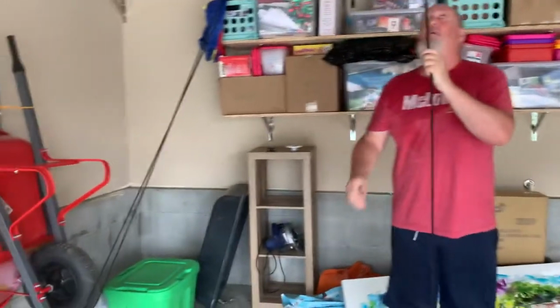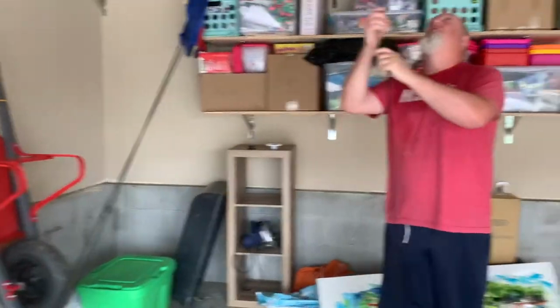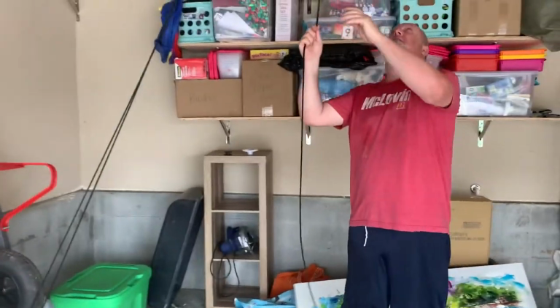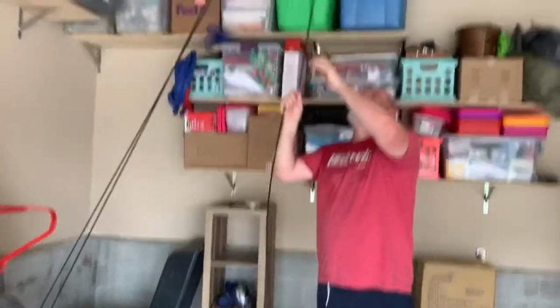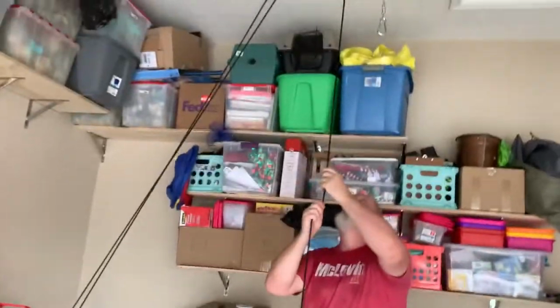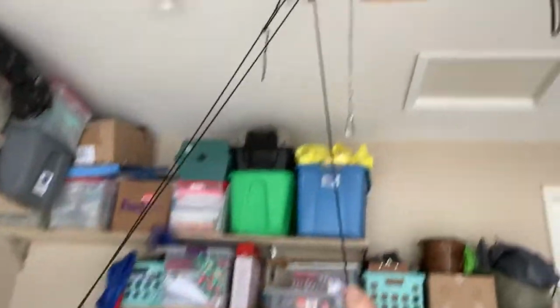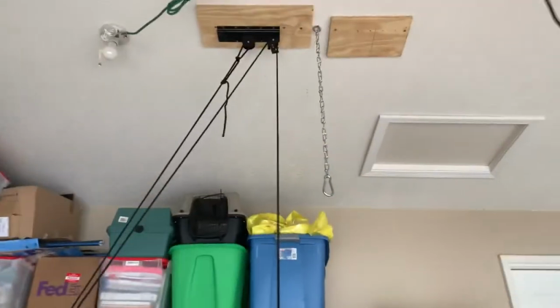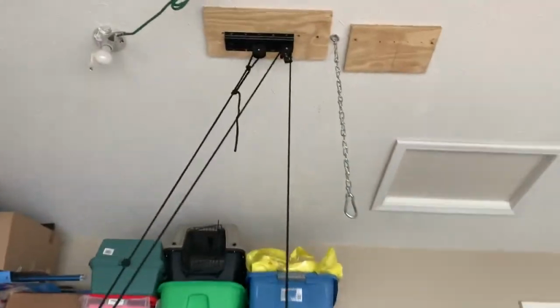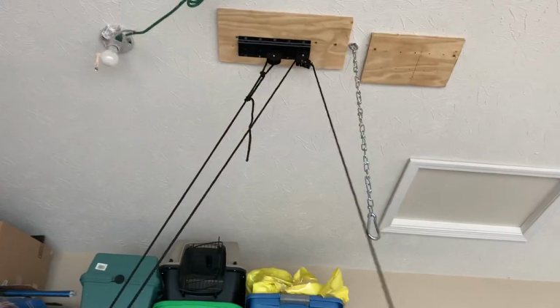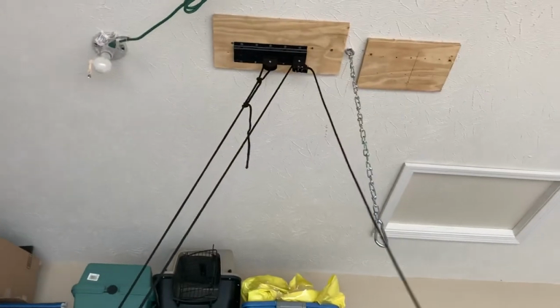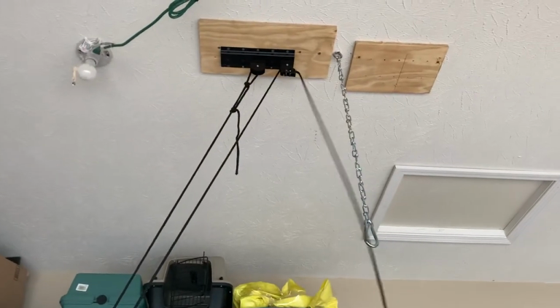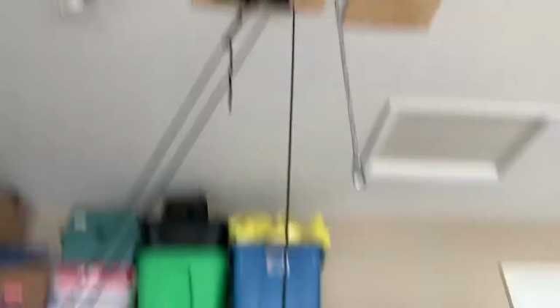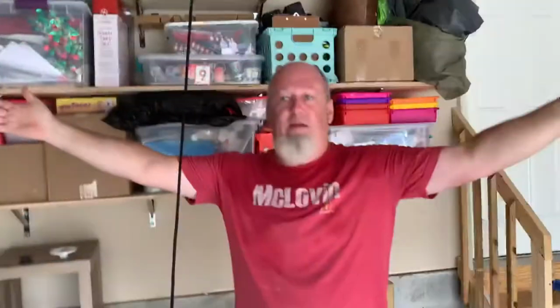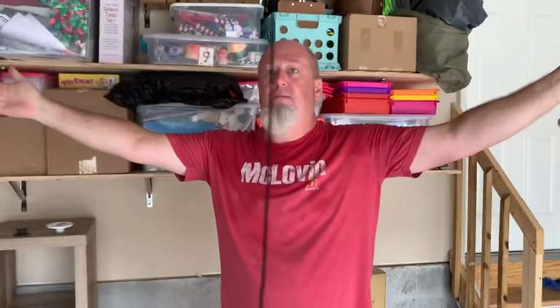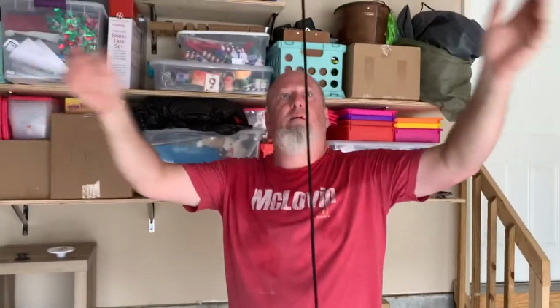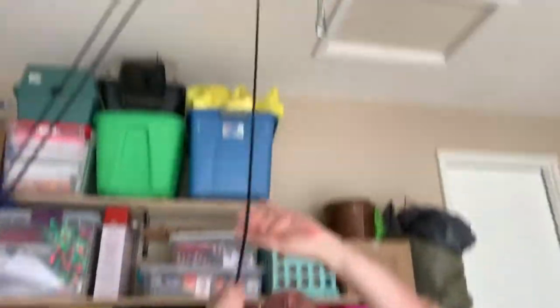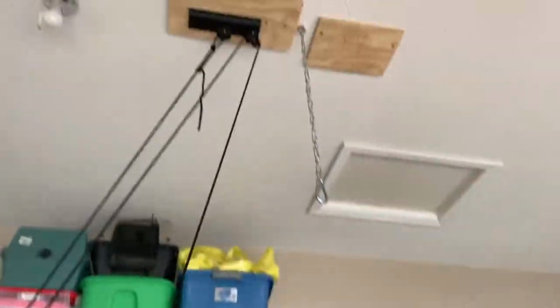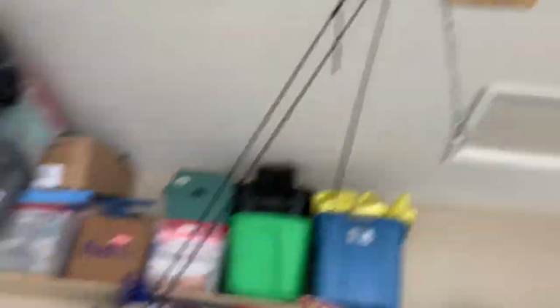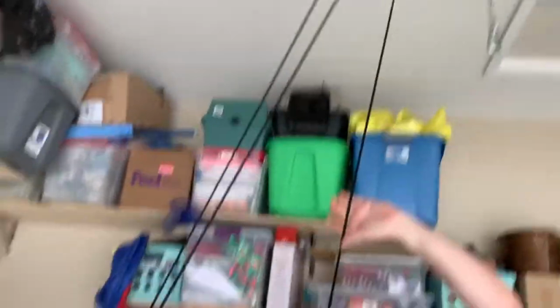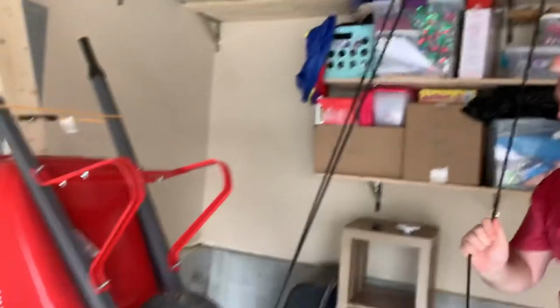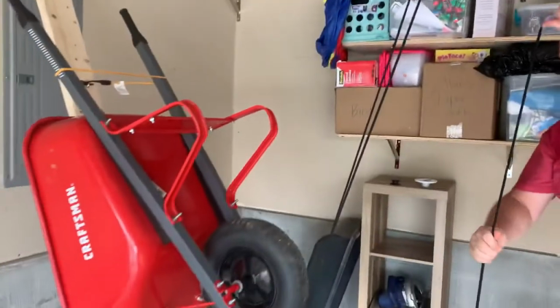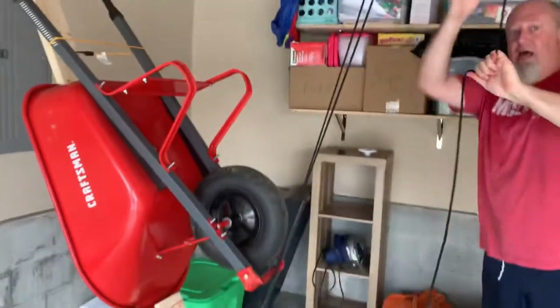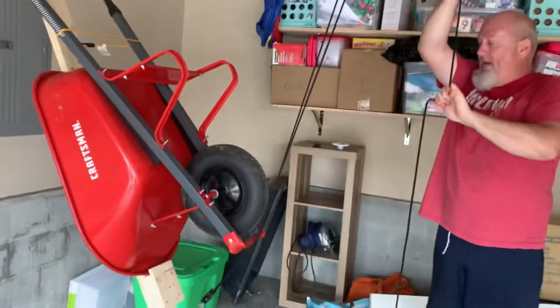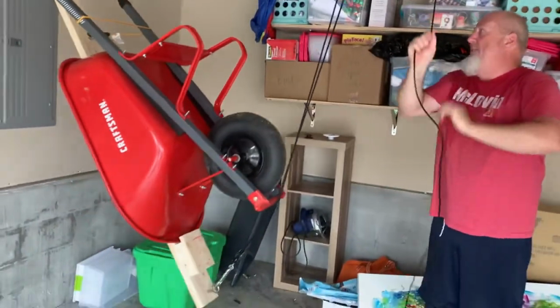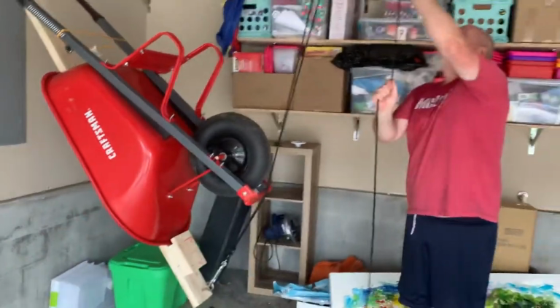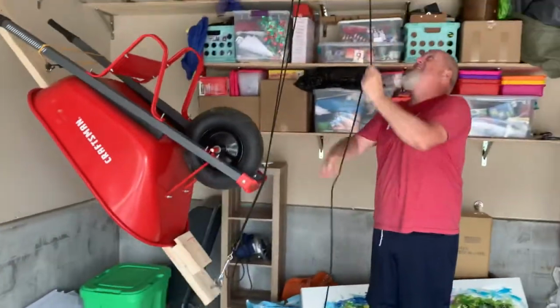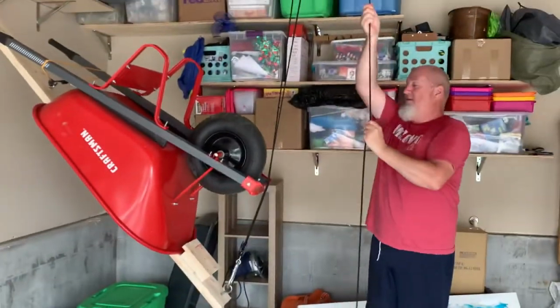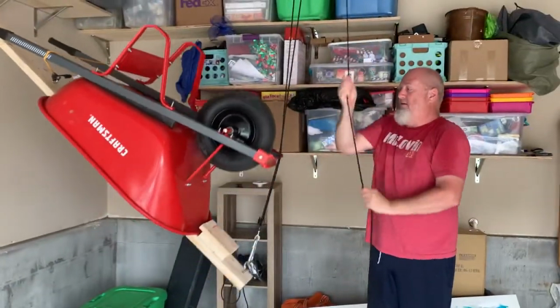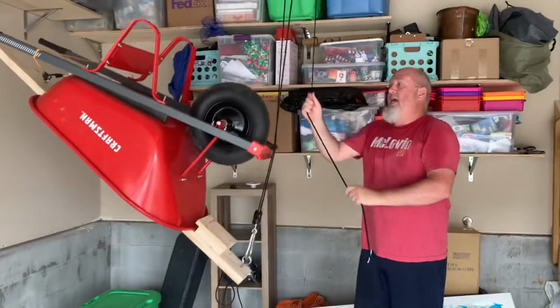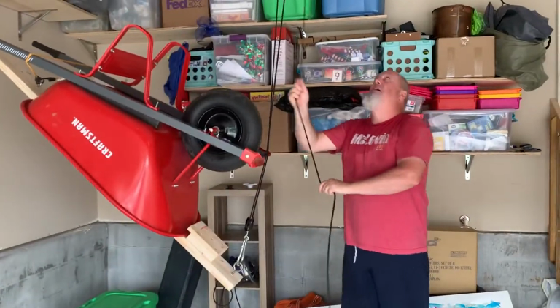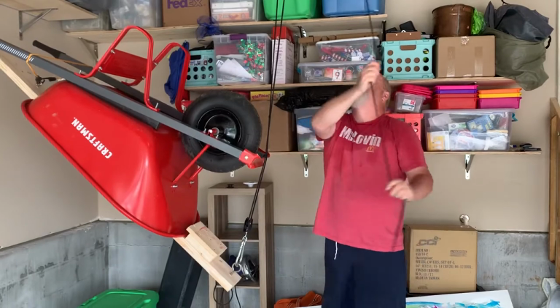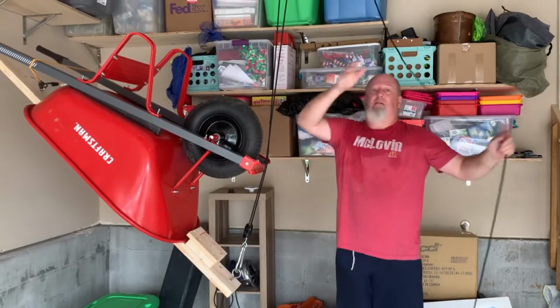Now we're ready to pull up. This has a locking mechanism — when I pull up it'll actually lock and I go hands-free. Now if I come back, it's similar to a line, and up it goes. And lock — see?